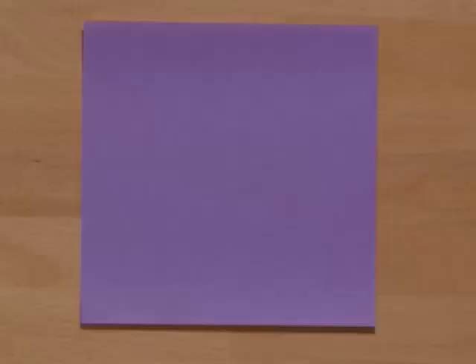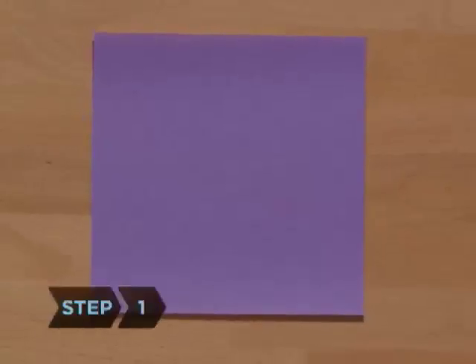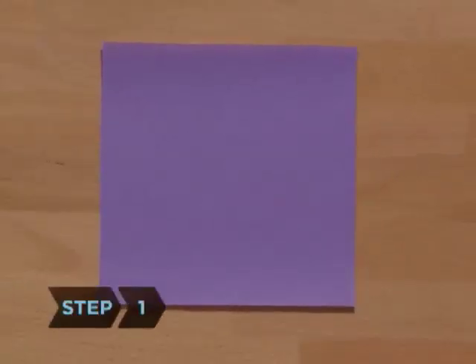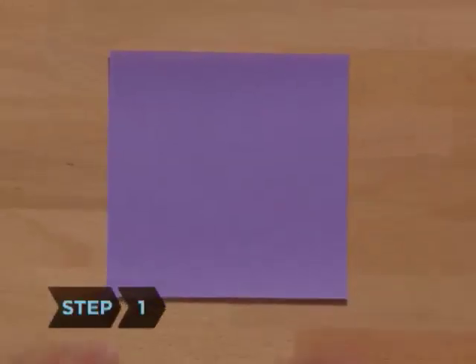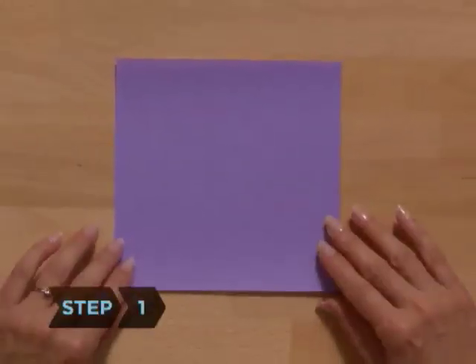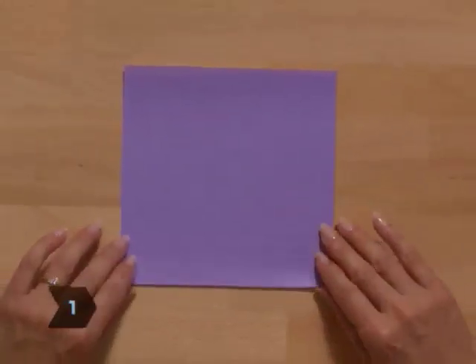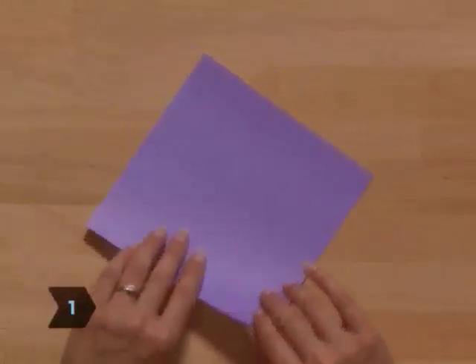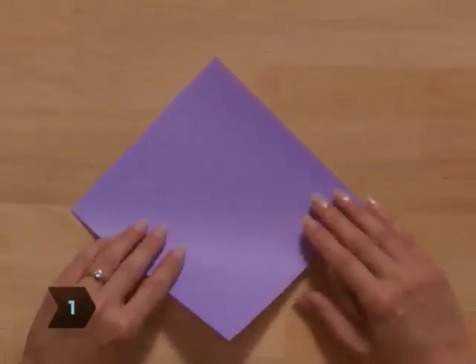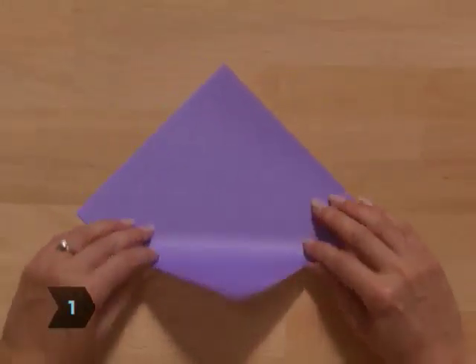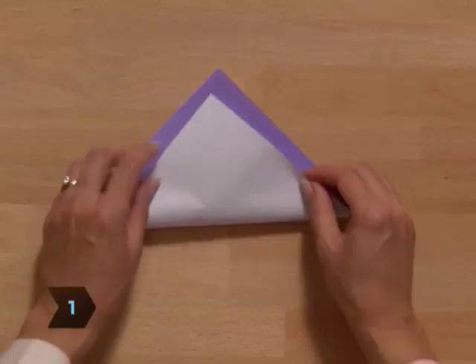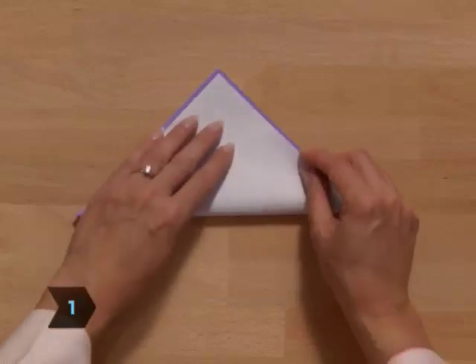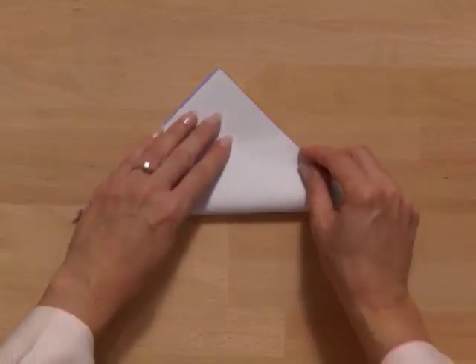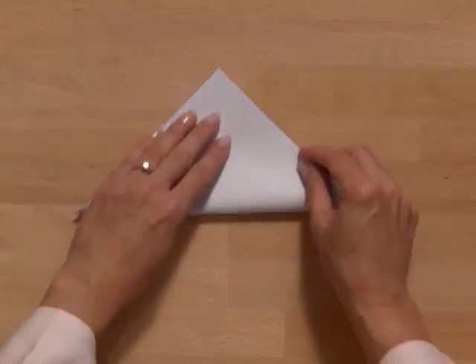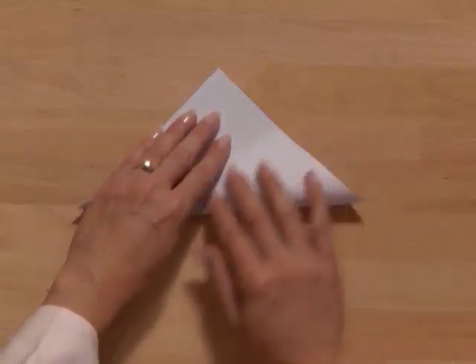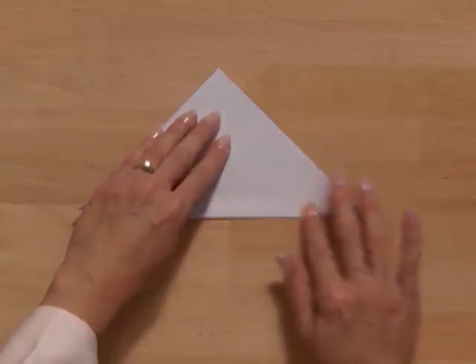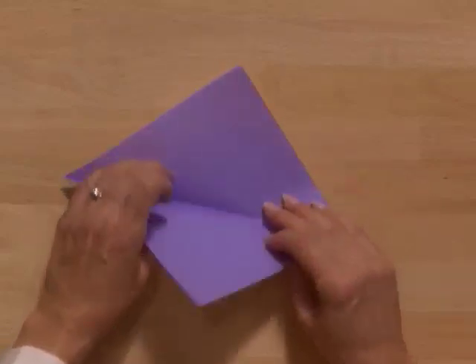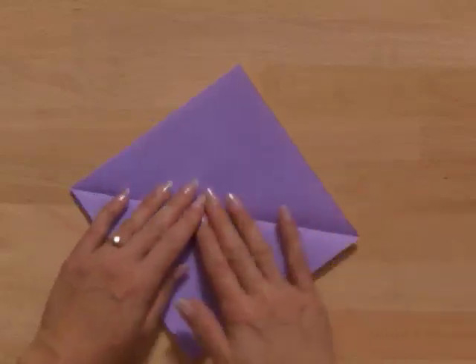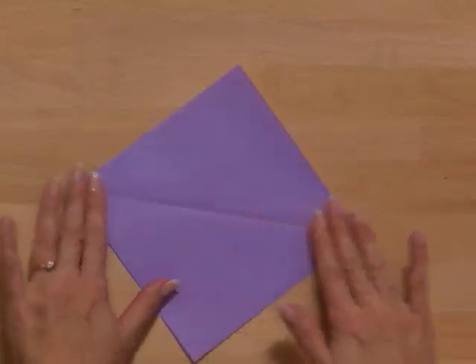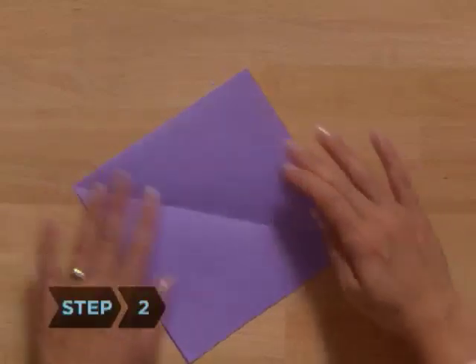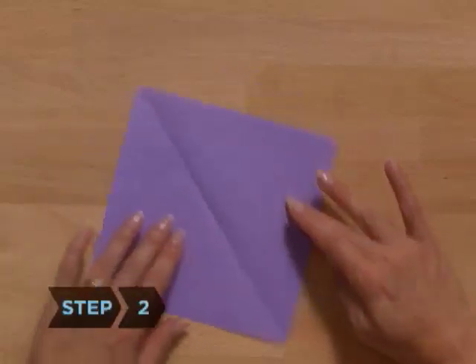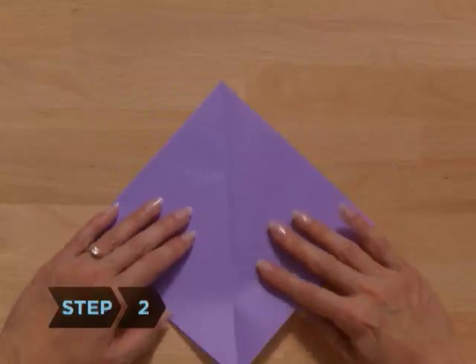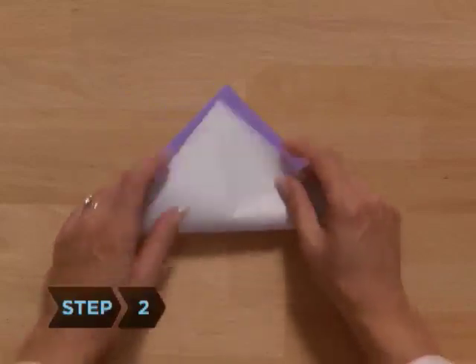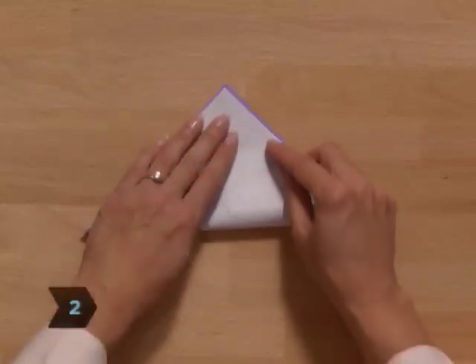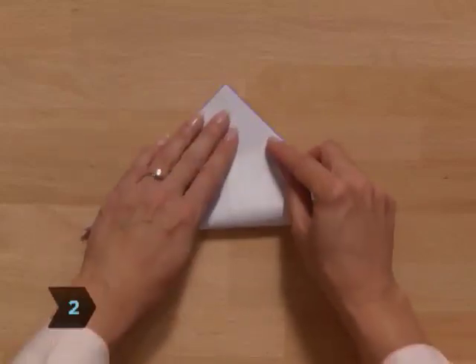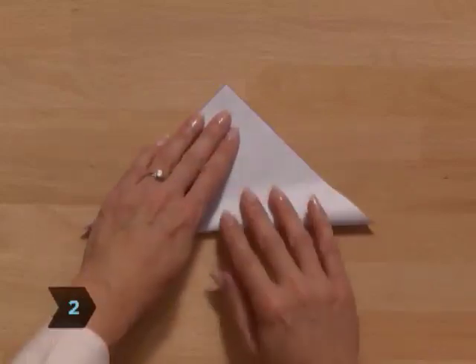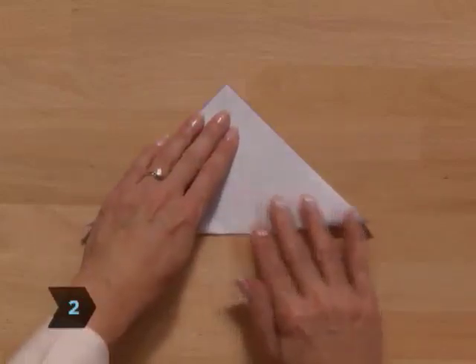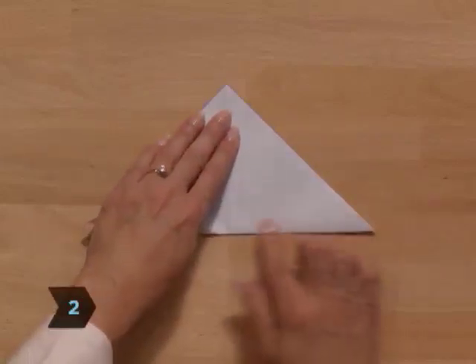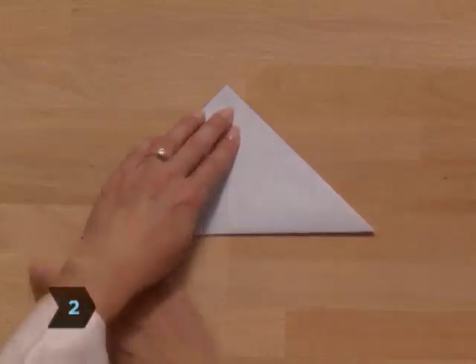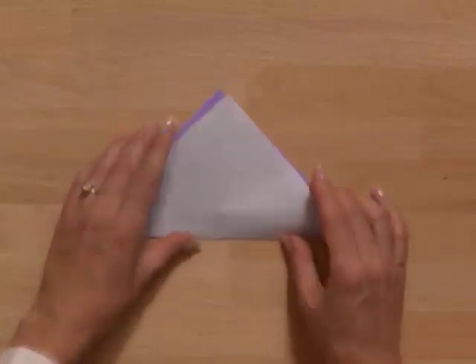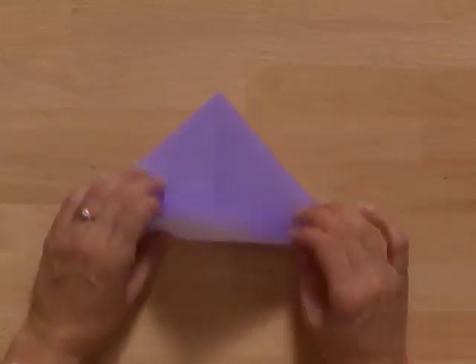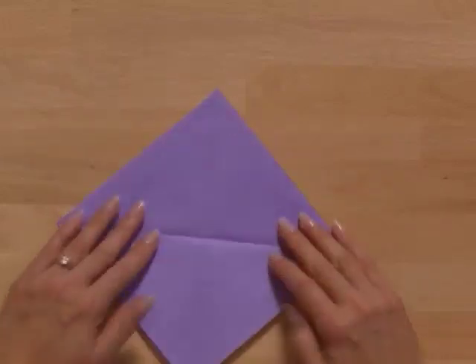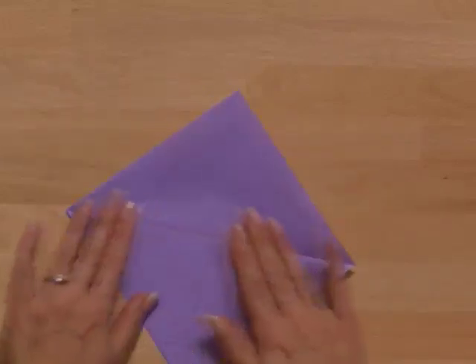Step 1. Start with the paper colored side up. Make a diagonal crease by folding one corner to the opposite corner, then unfold. Step 2. Repeat with the other two opposing corners. You should now have two diagonal creases on the colored side of the paper.